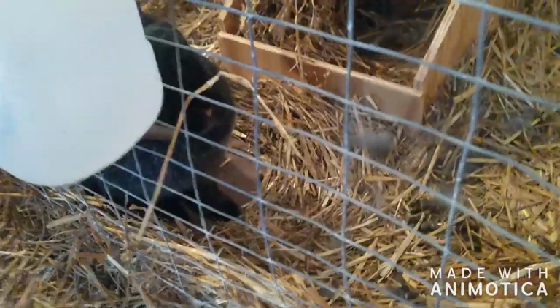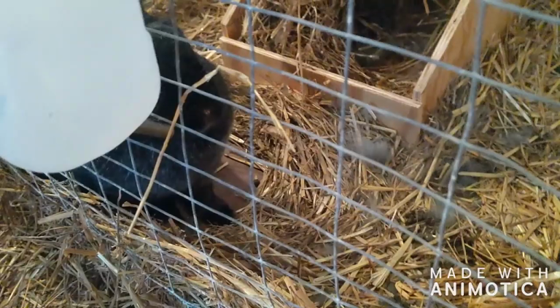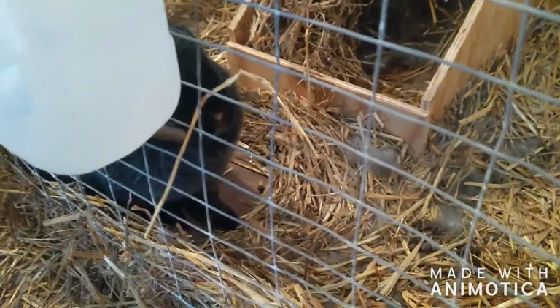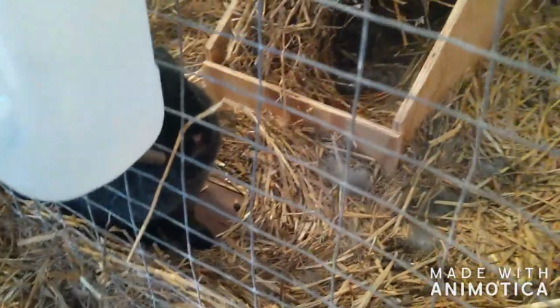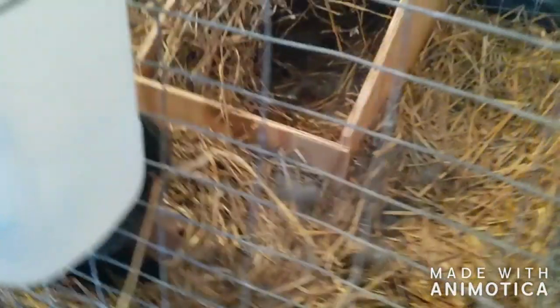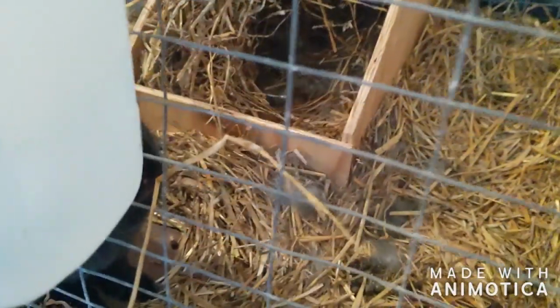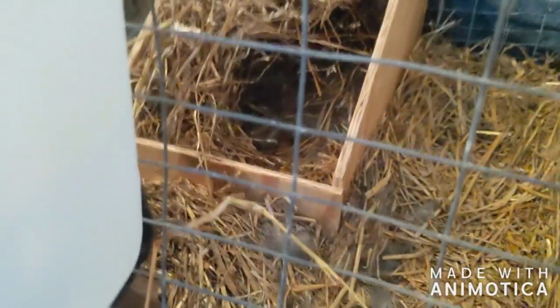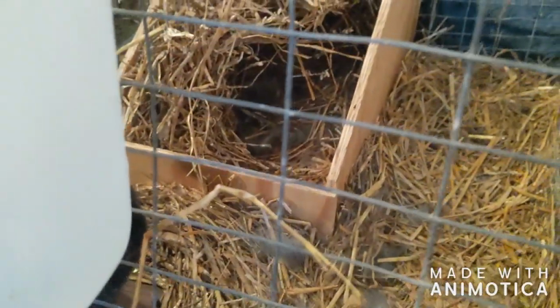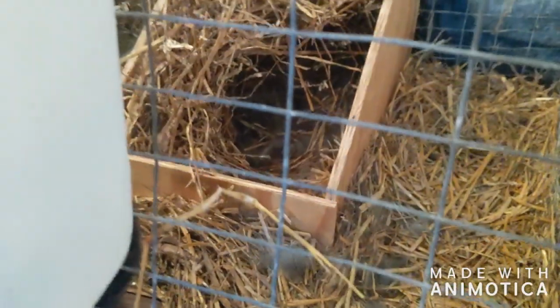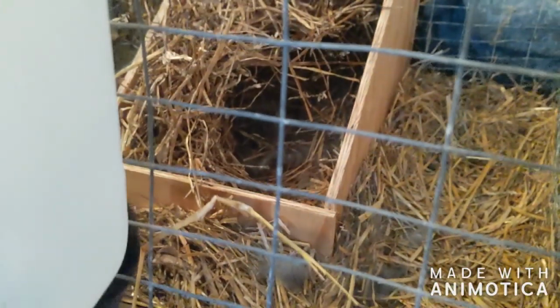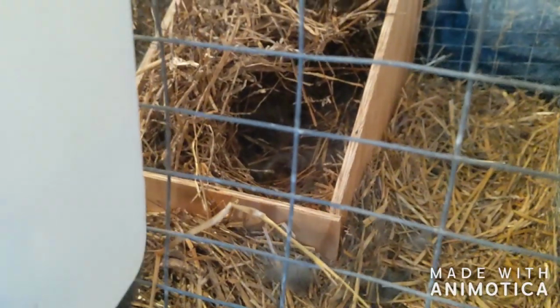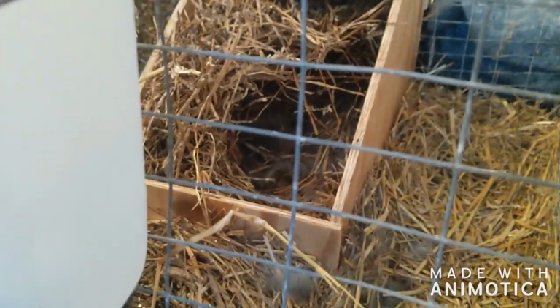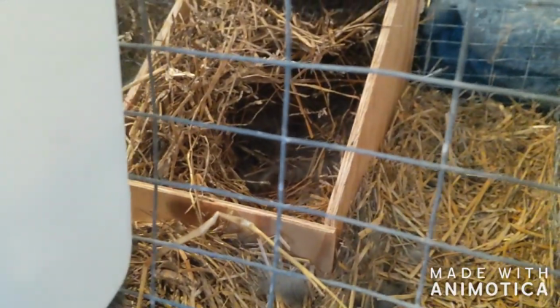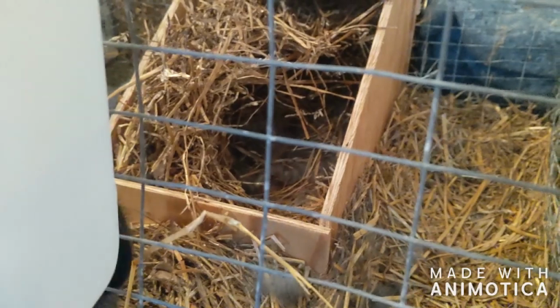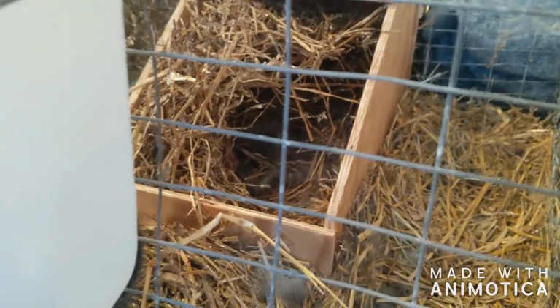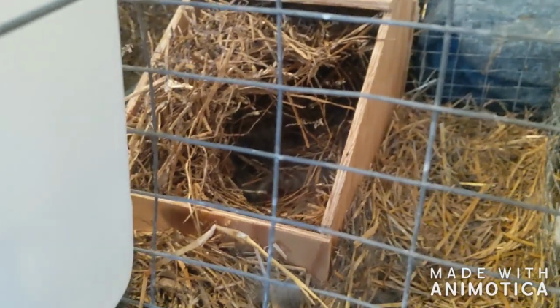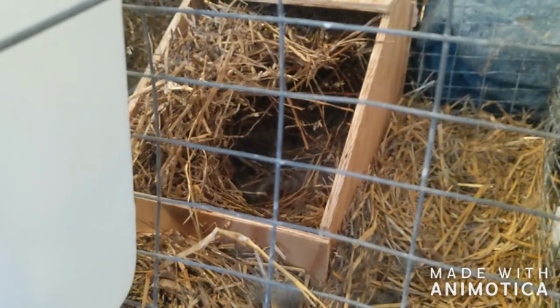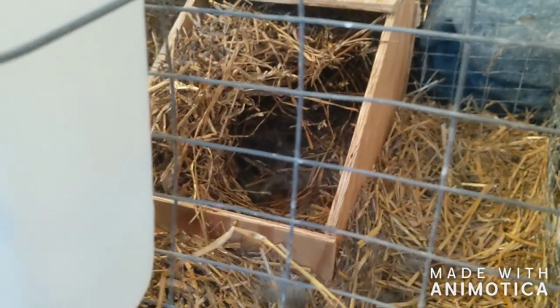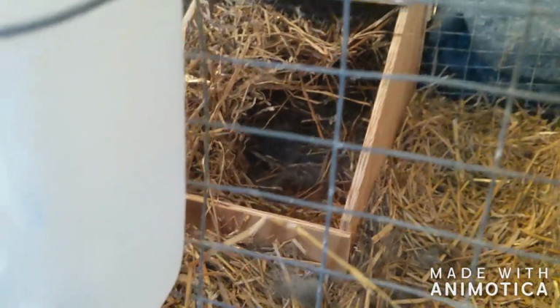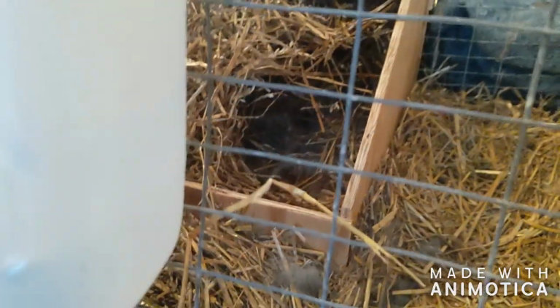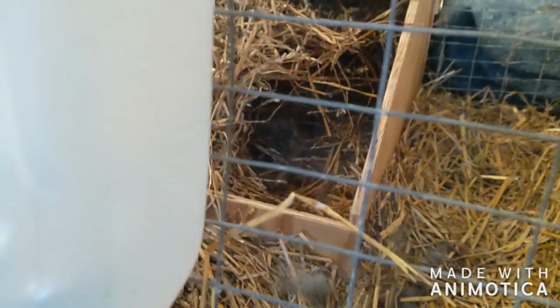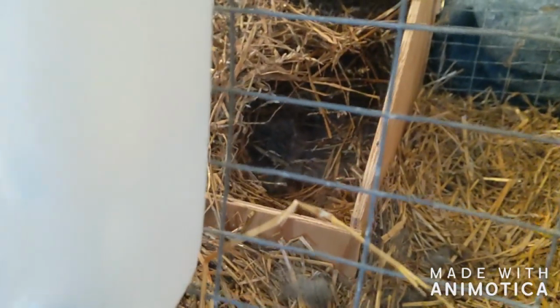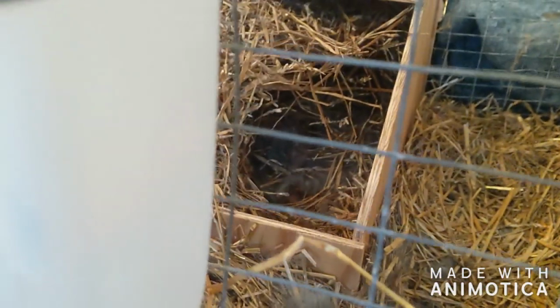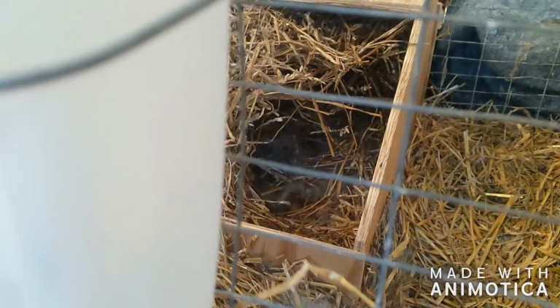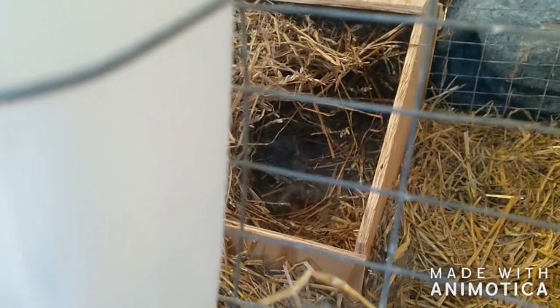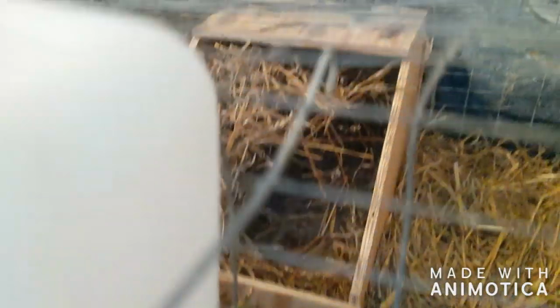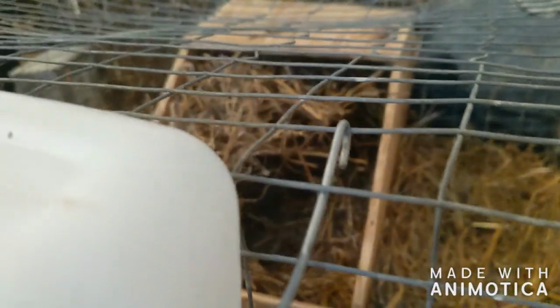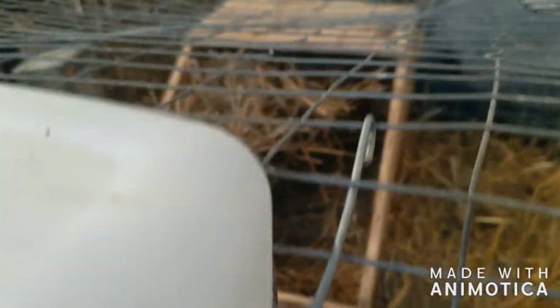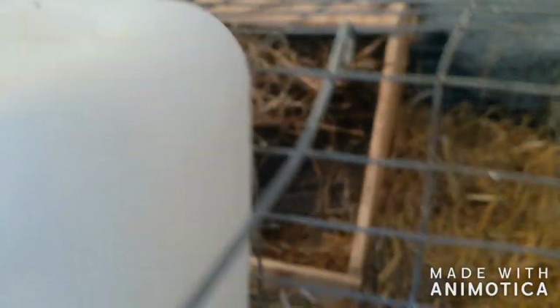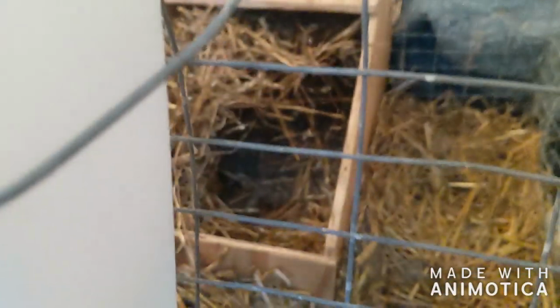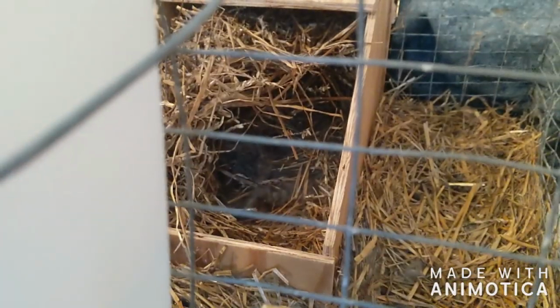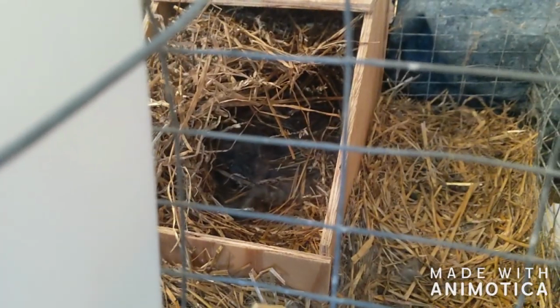We came out to check this girl and we were peeking in the nest. You can see there's some fur in there now, and if you watch closely you can see that some of the straw is moving — so there's babies in there.